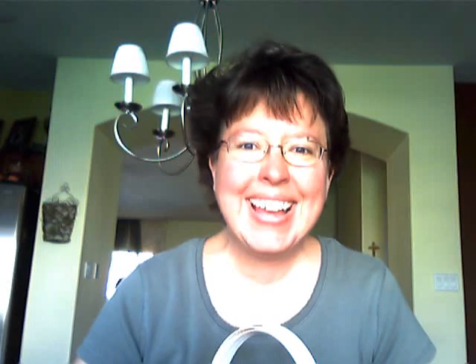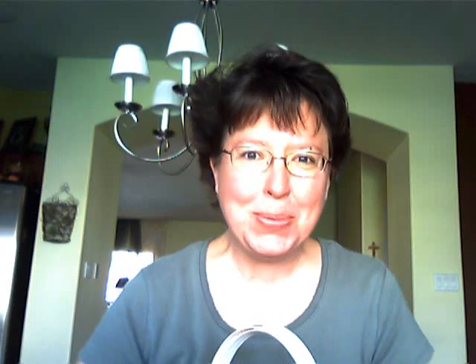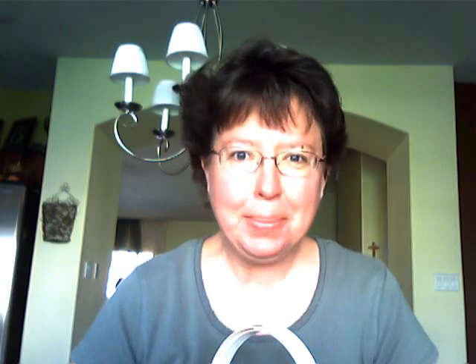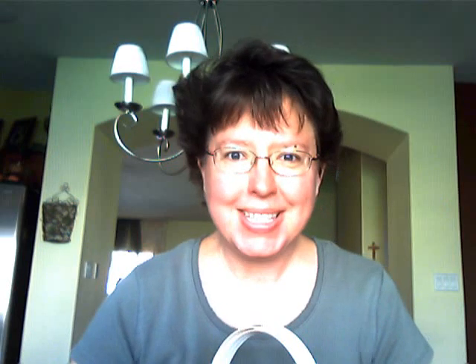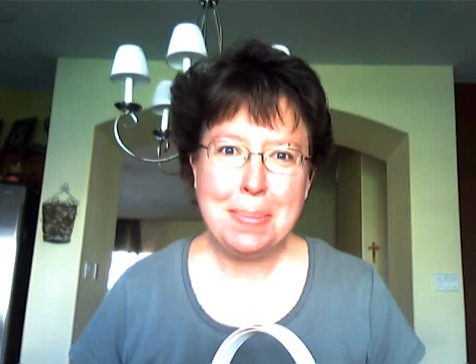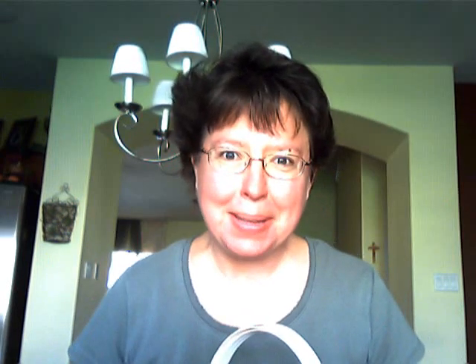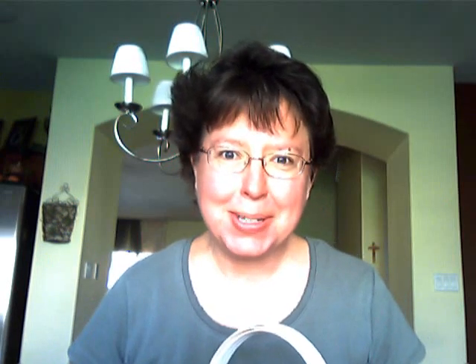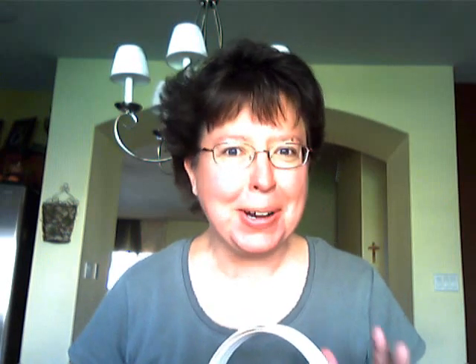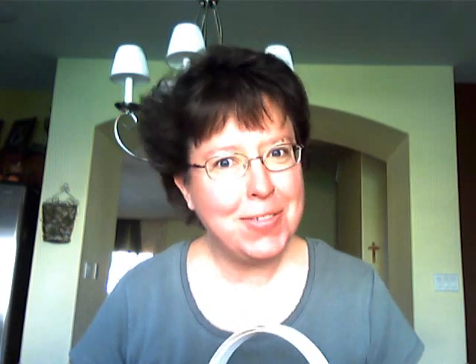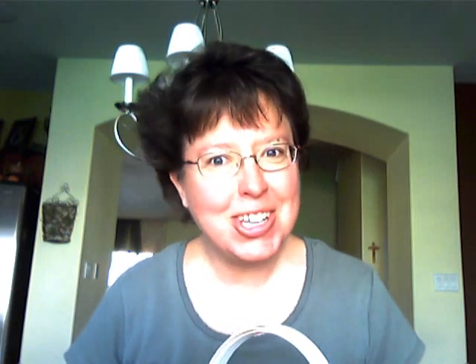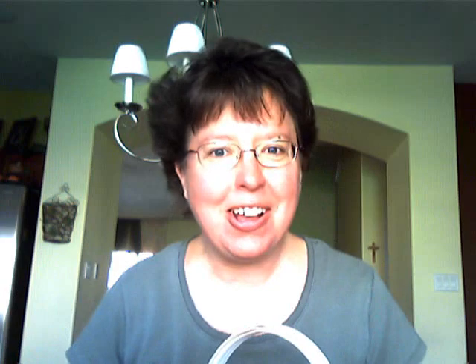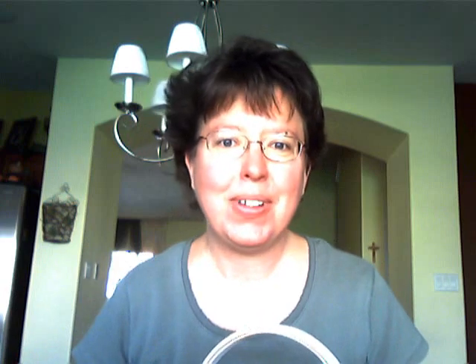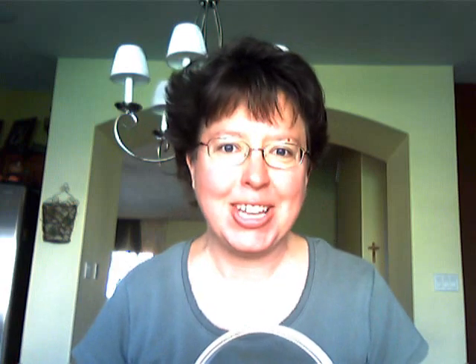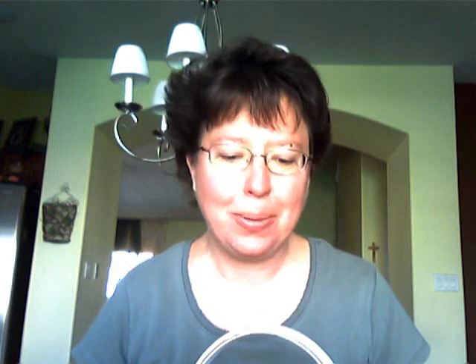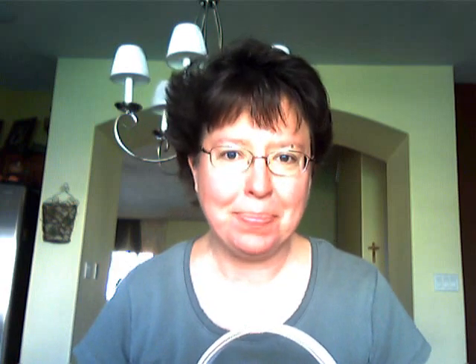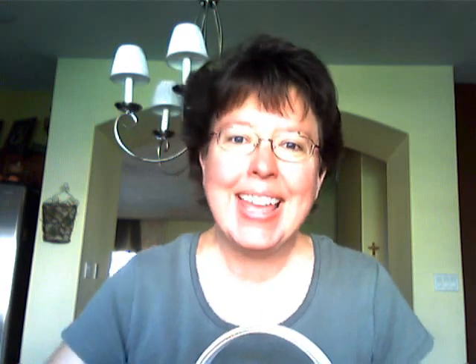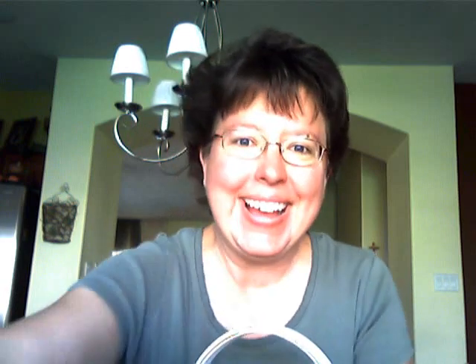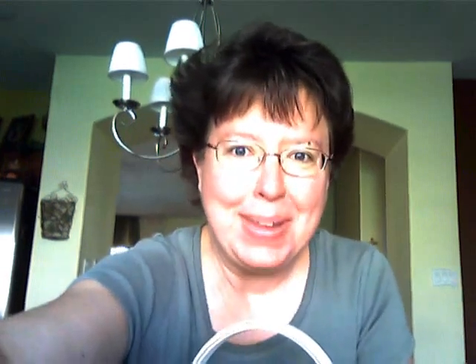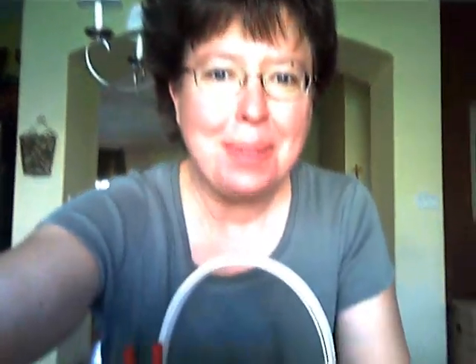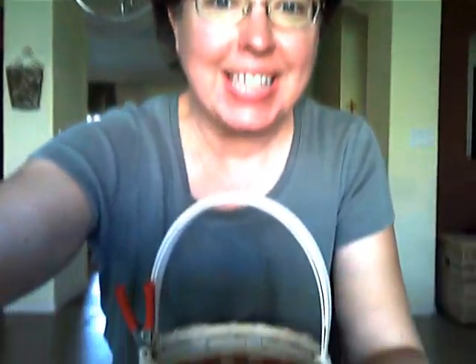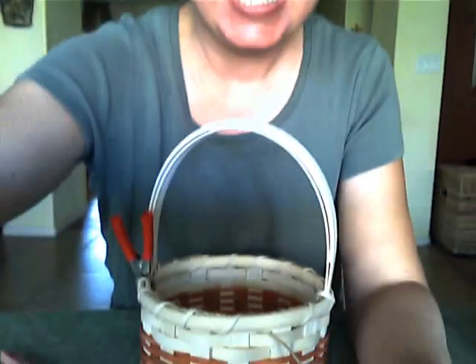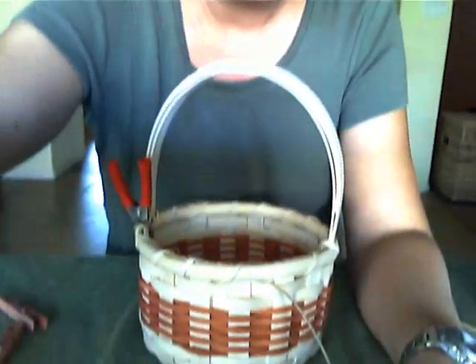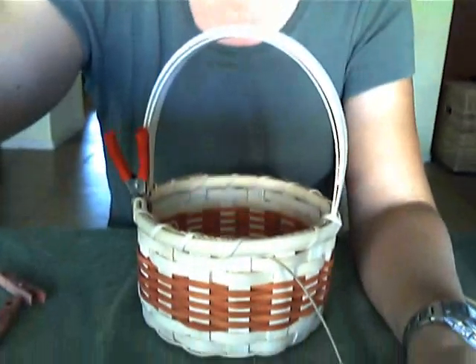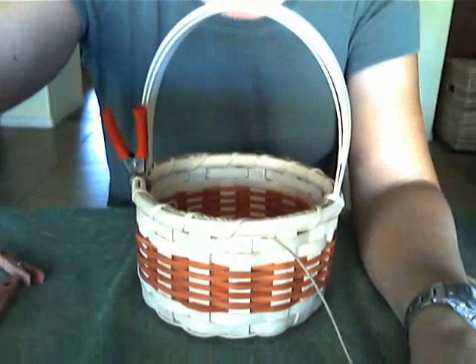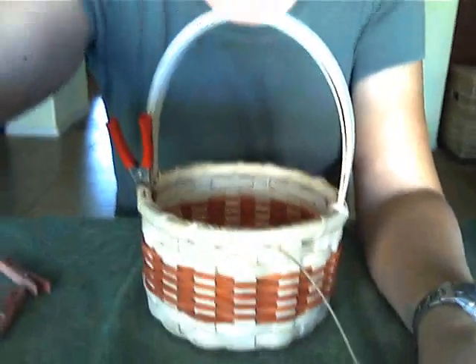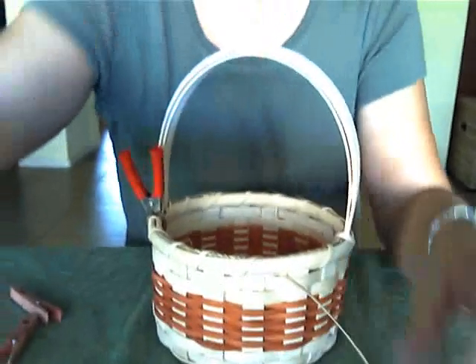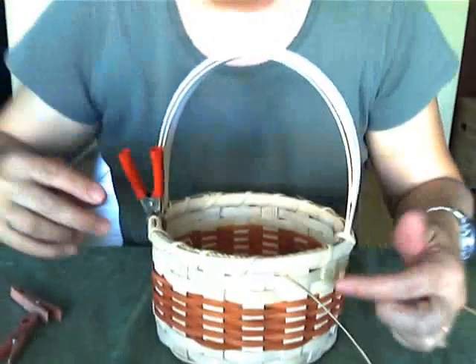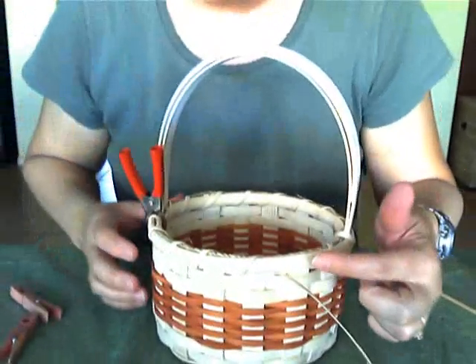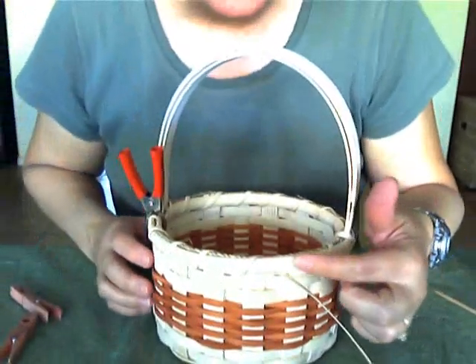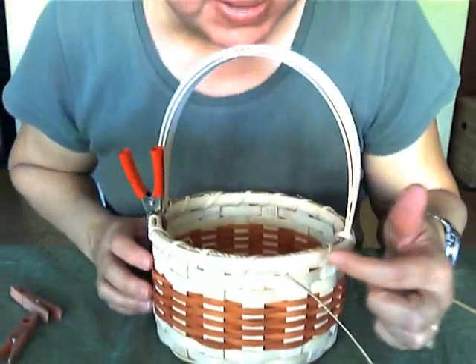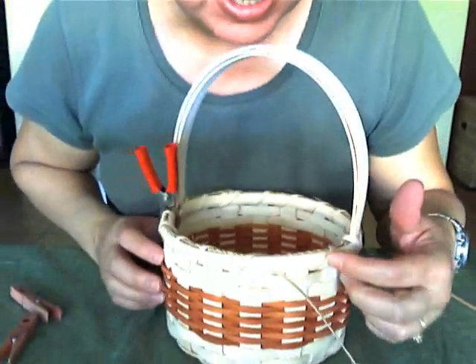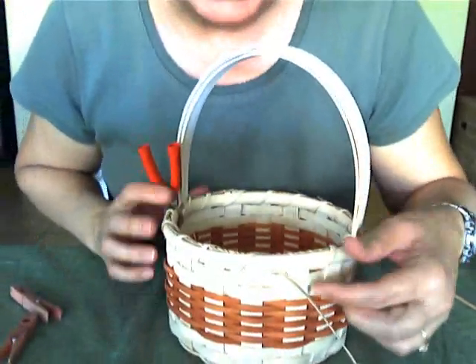Hi everyone, I'm Nancy Jacobs the Basket Master. We are finishing off lashing our rim. I have made it around my basket and I'm back to my starting point.